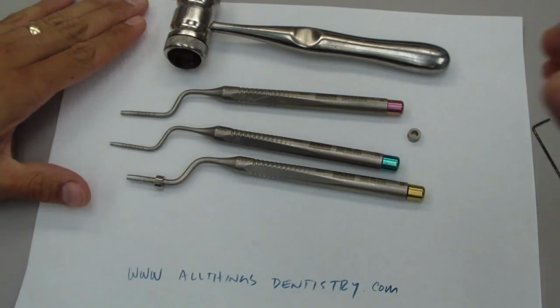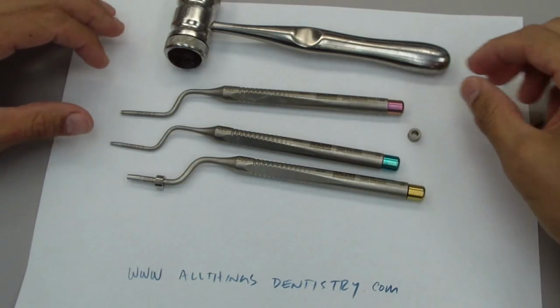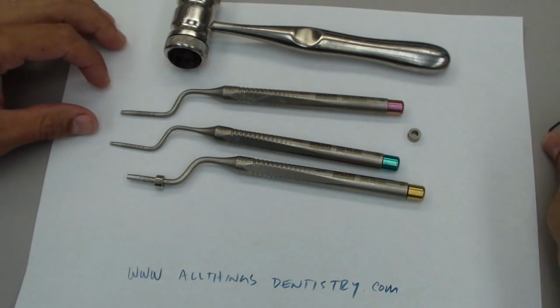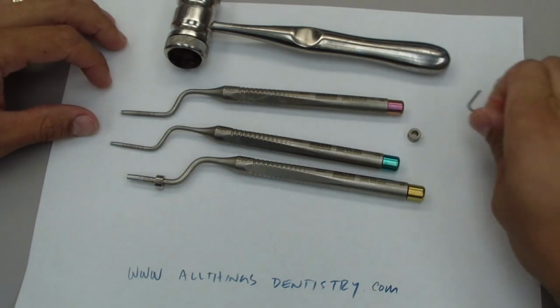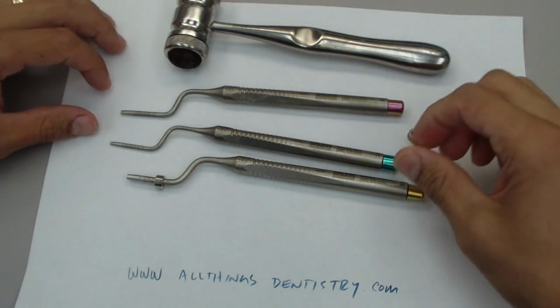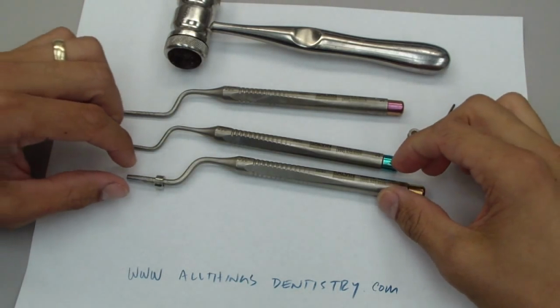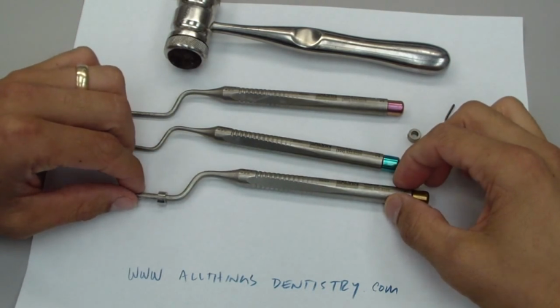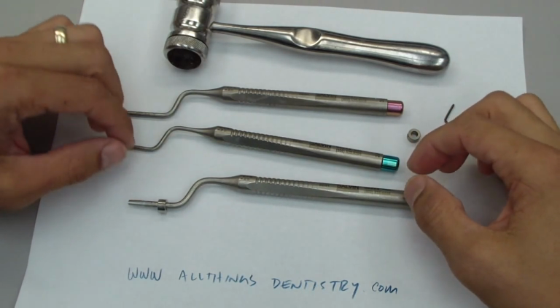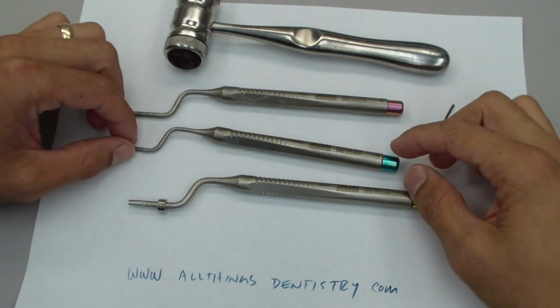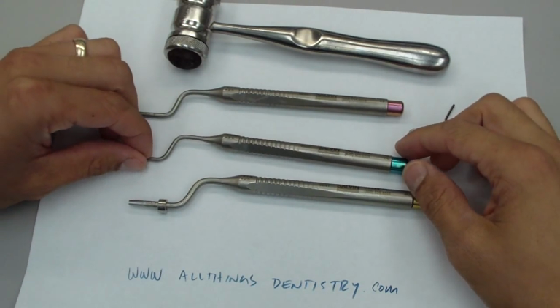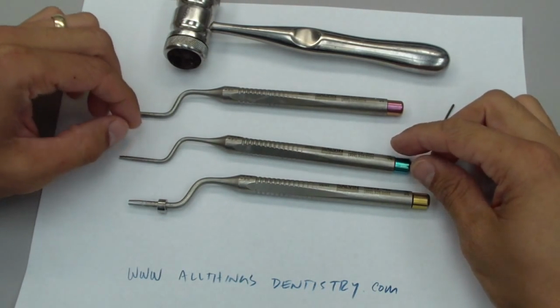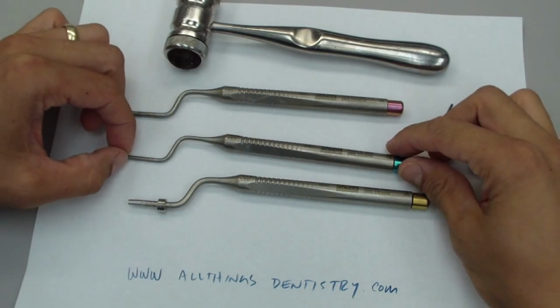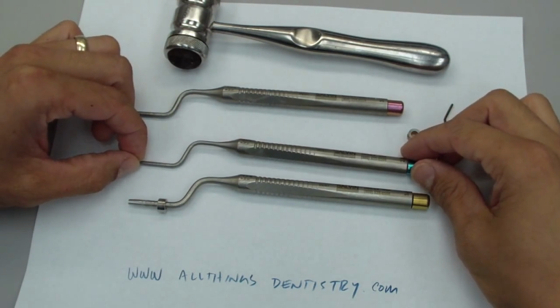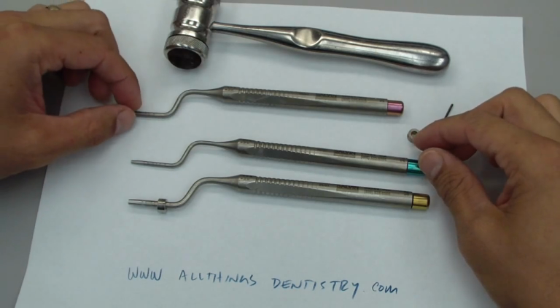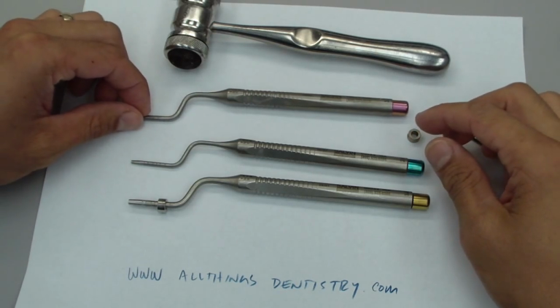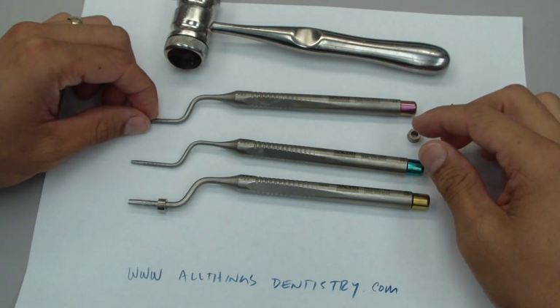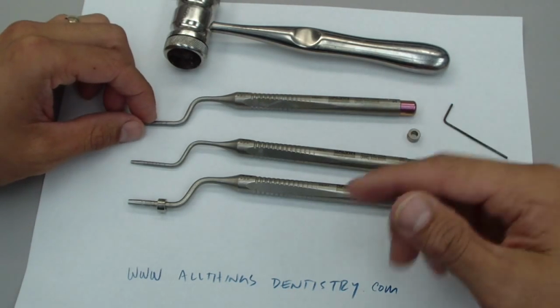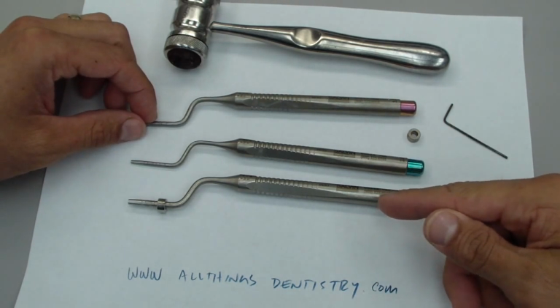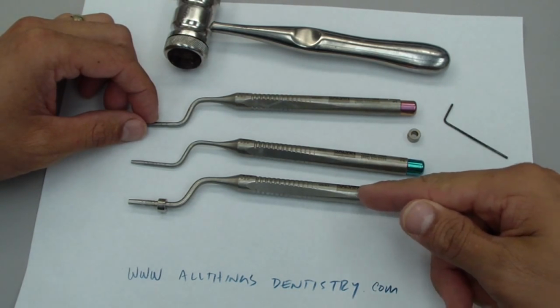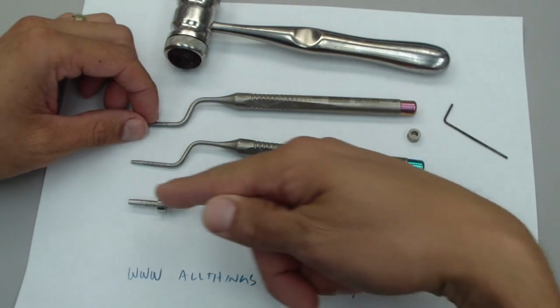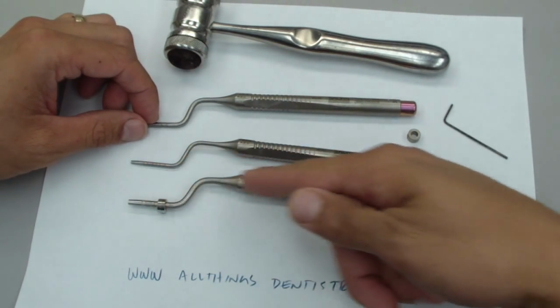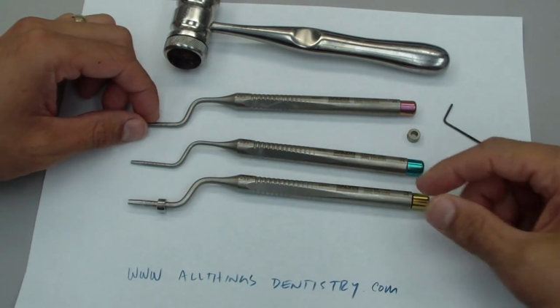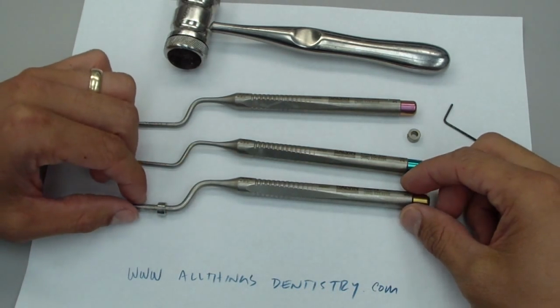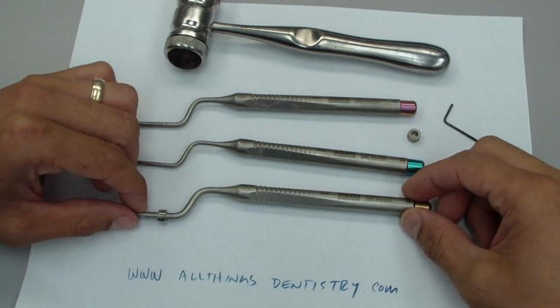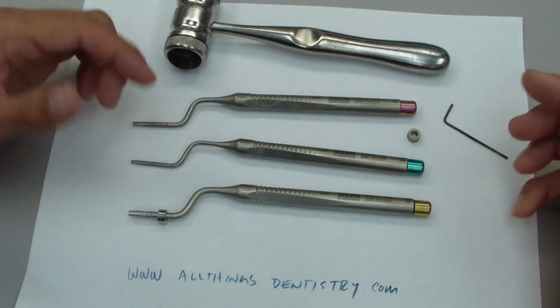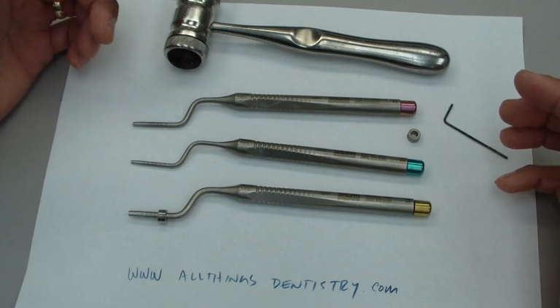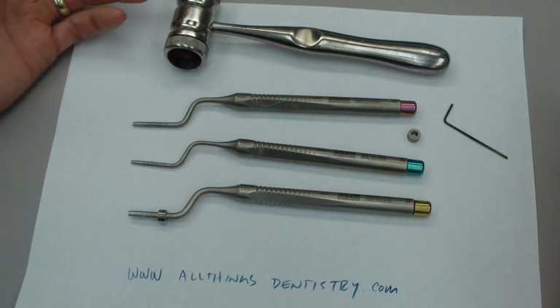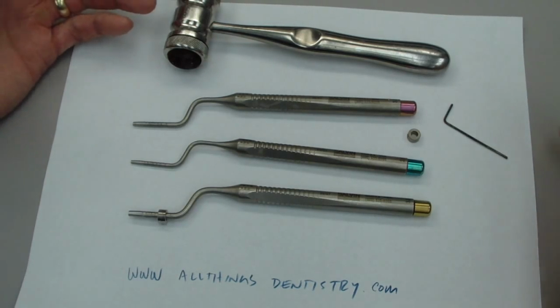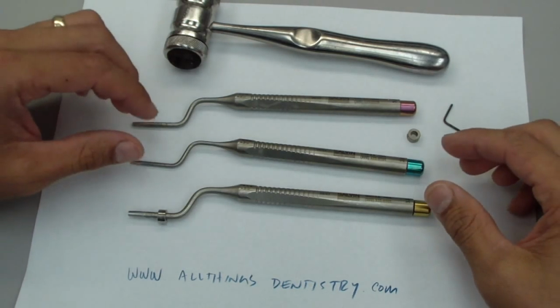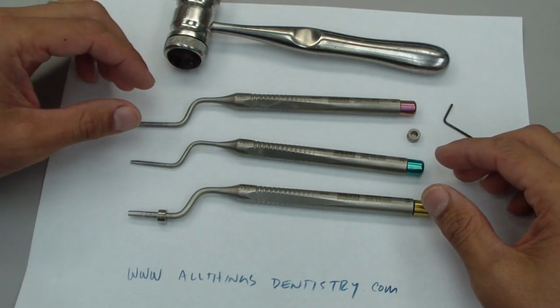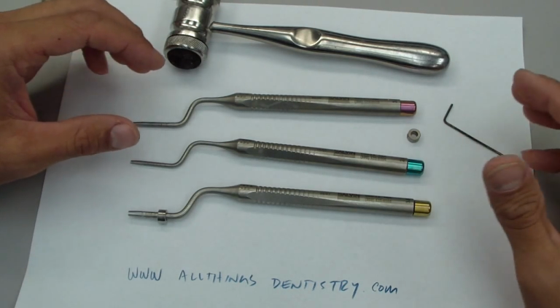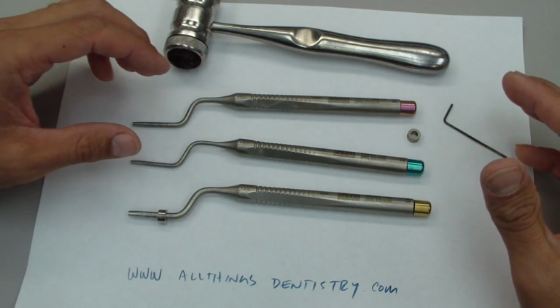Hey folks, Ashley here at AllThingsEnergy.com and I just wanted to briefly review these. They're called Offset because they're not straight in line with the handle. Osteotomes.